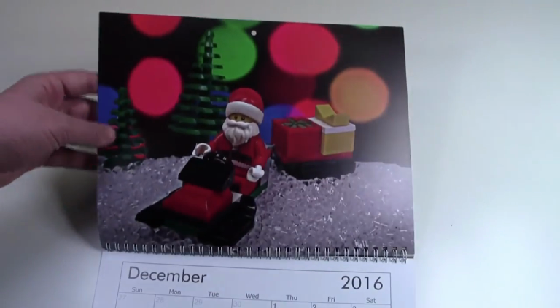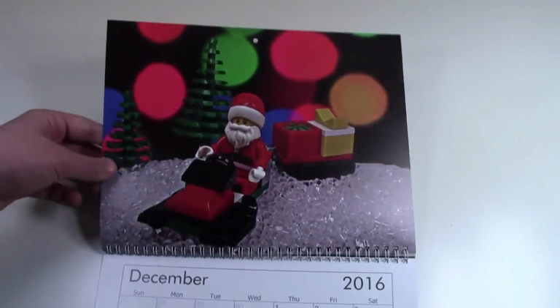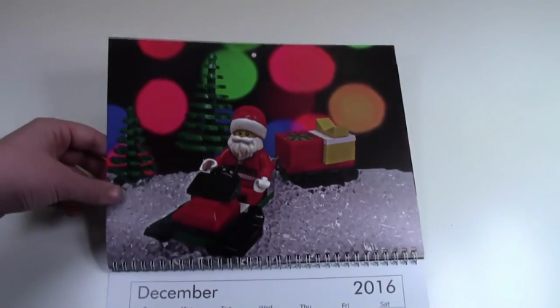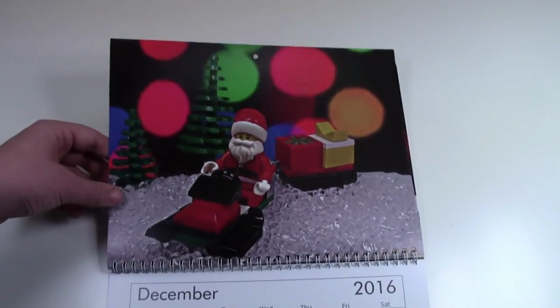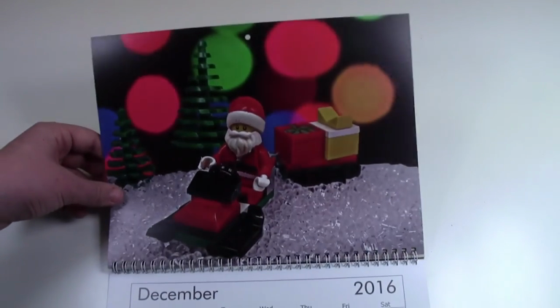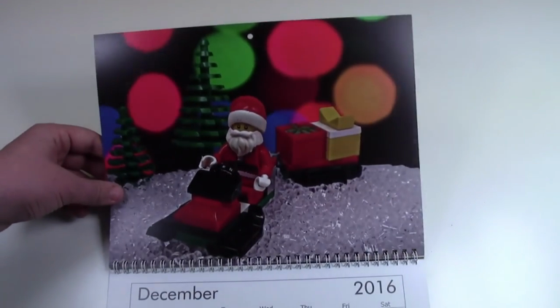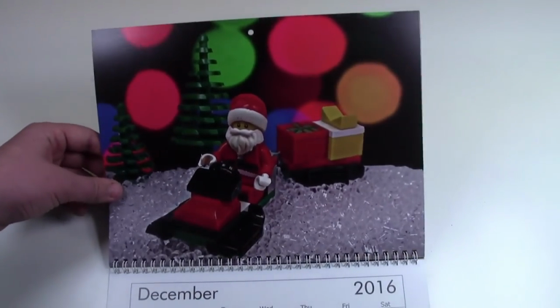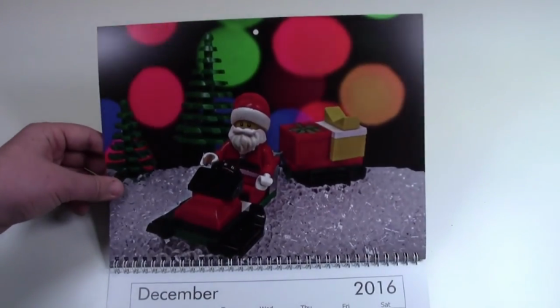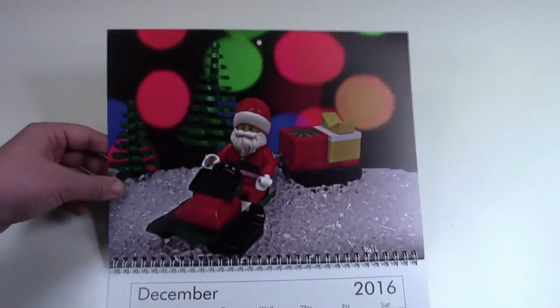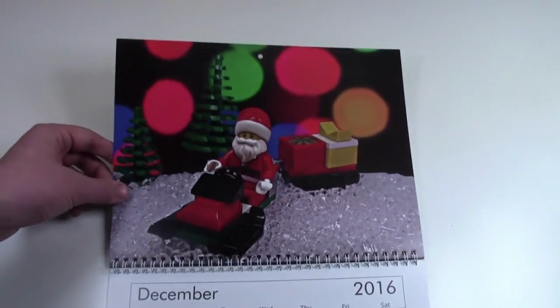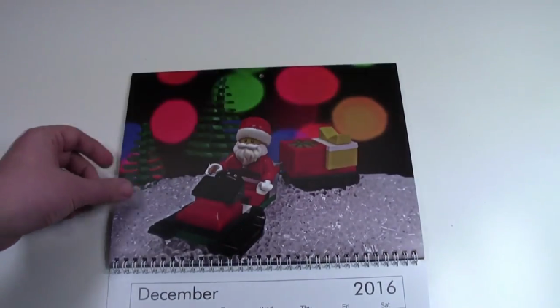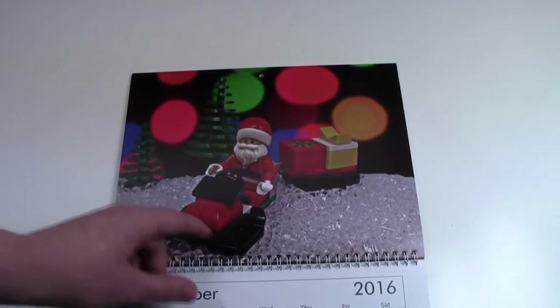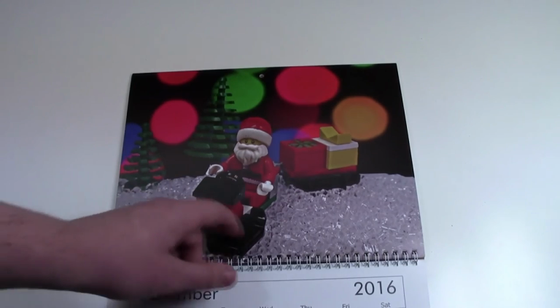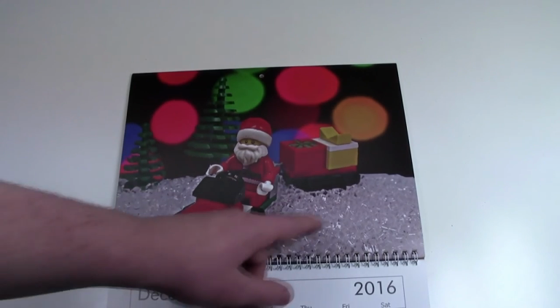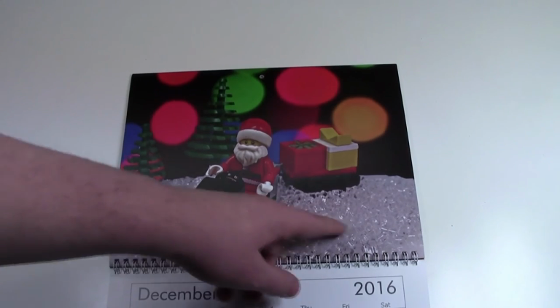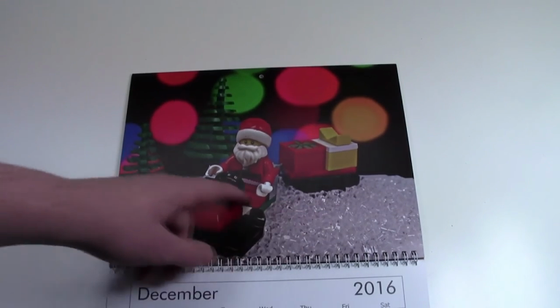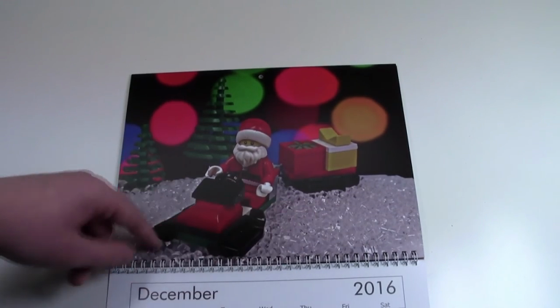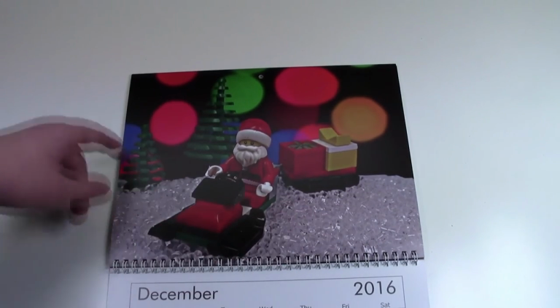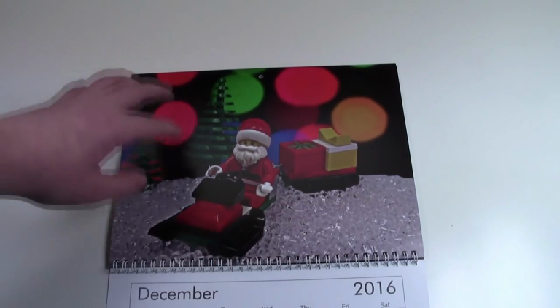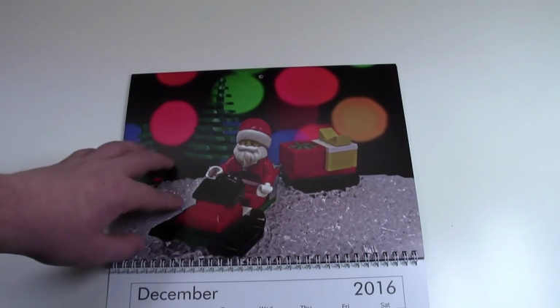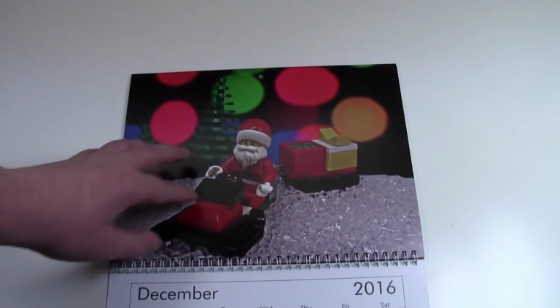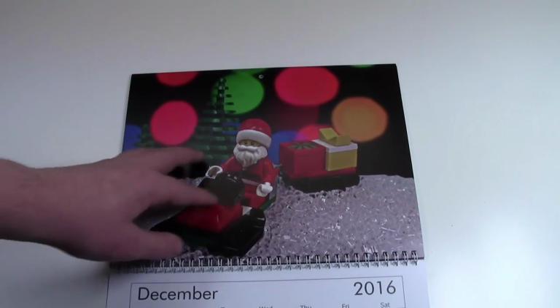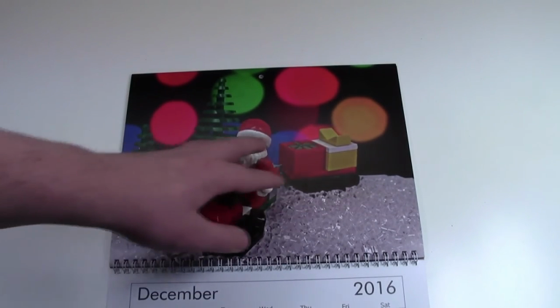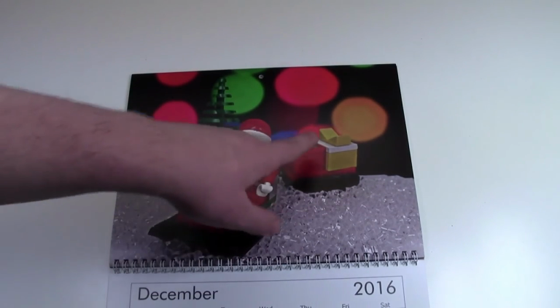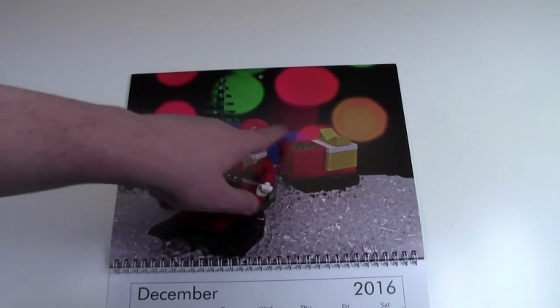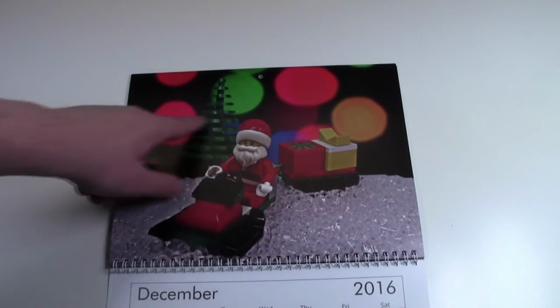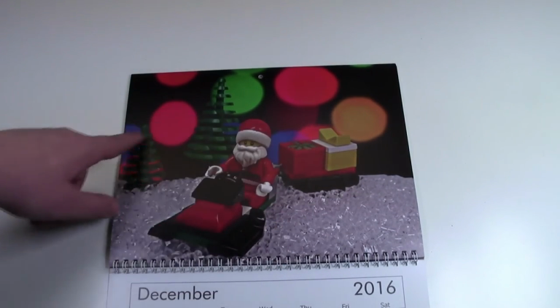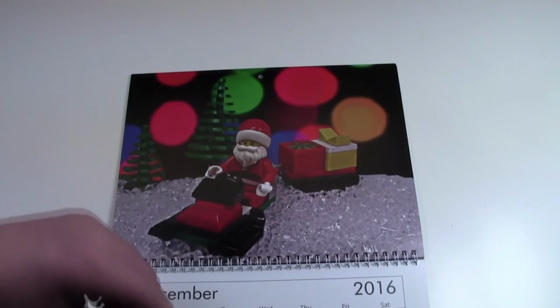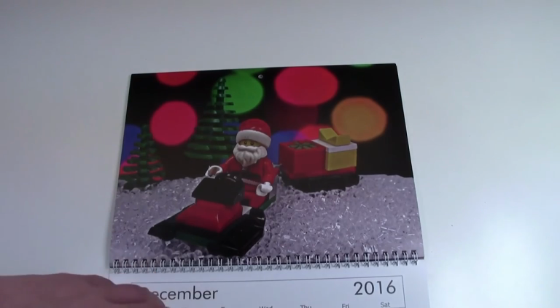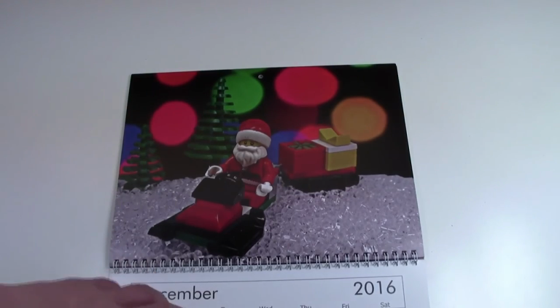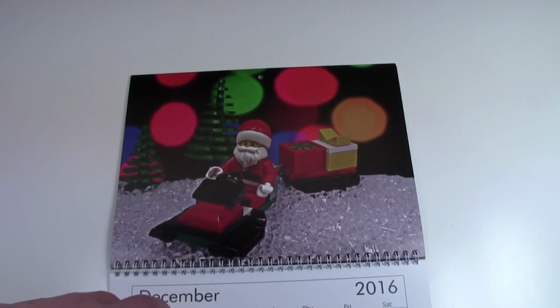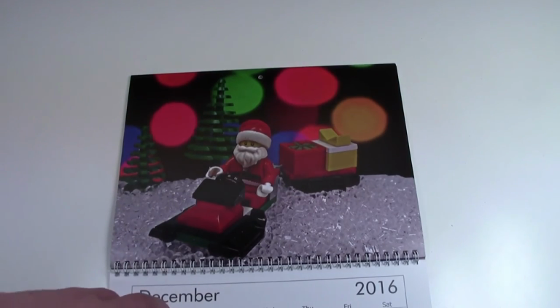And finally, the last month of the calendar is December. Santa's just riding on a bunch of snow with some trees in the background, and then this cool photography technique that I learned.